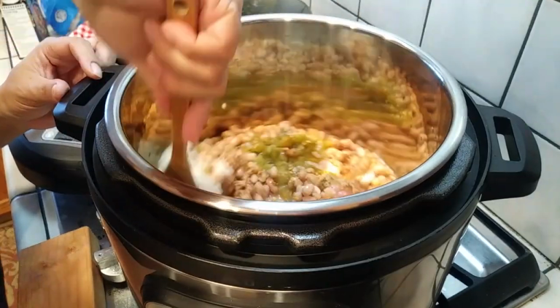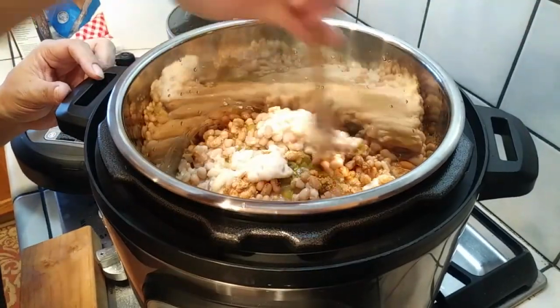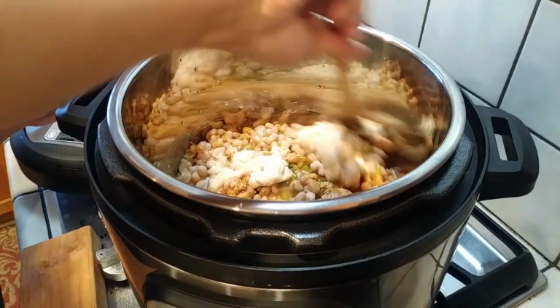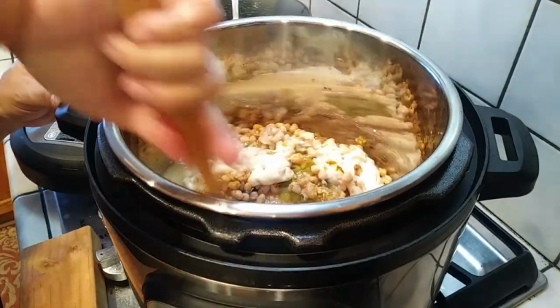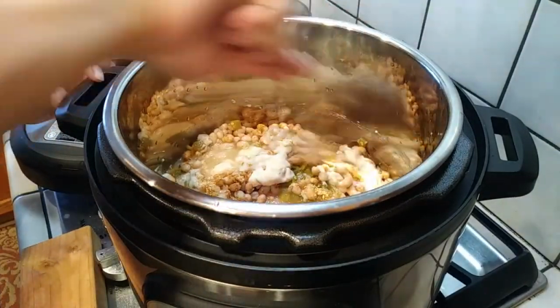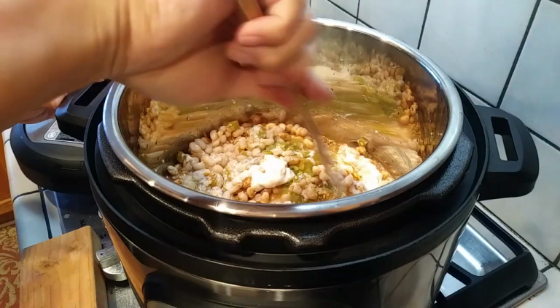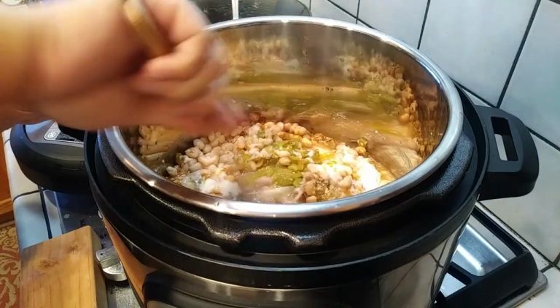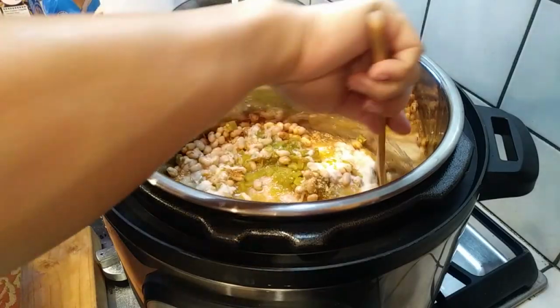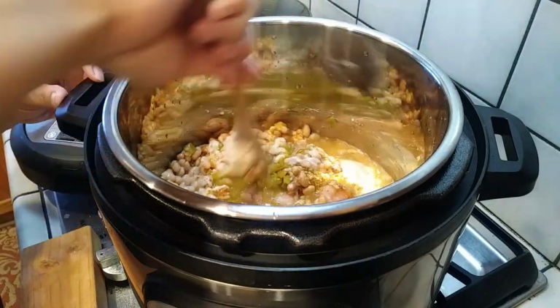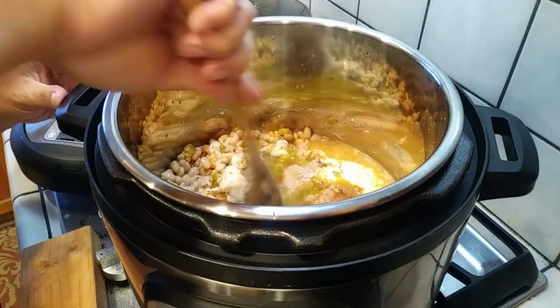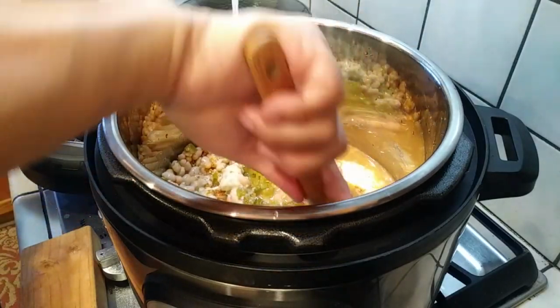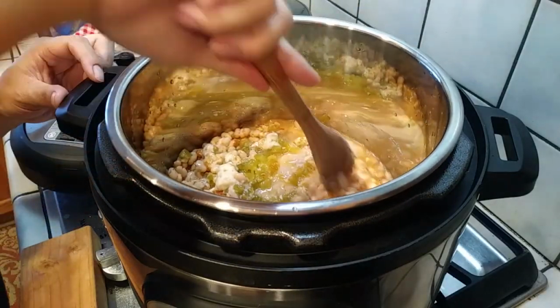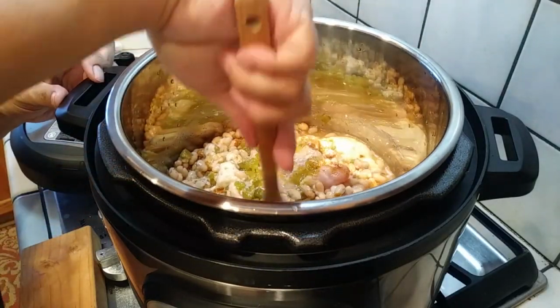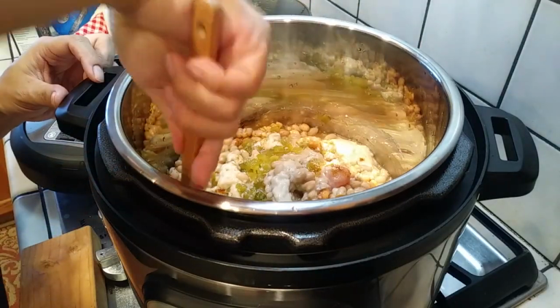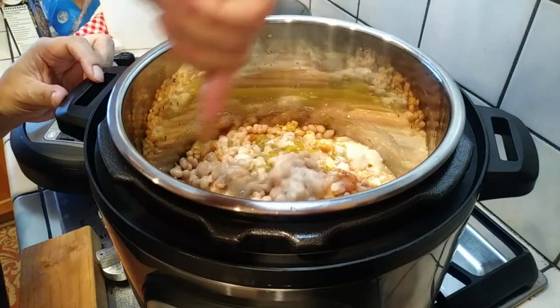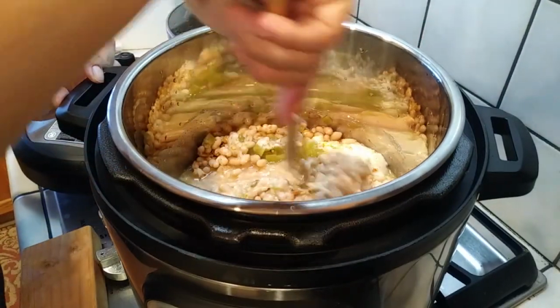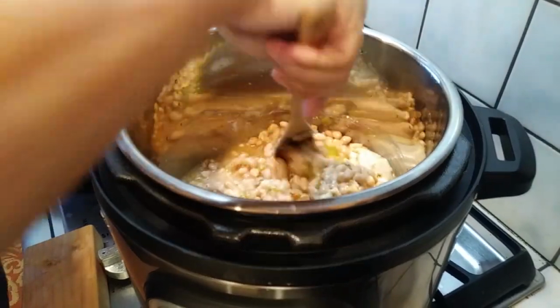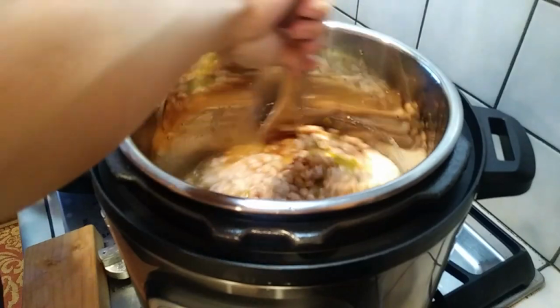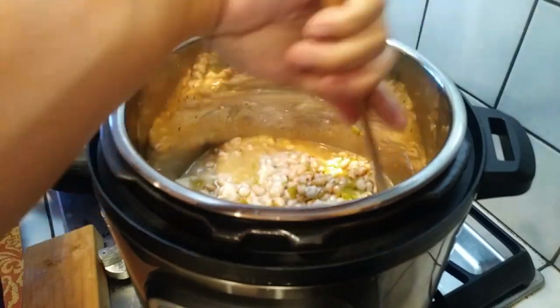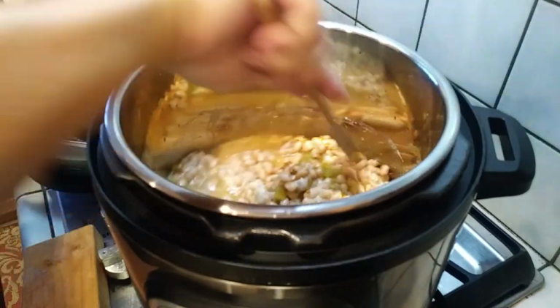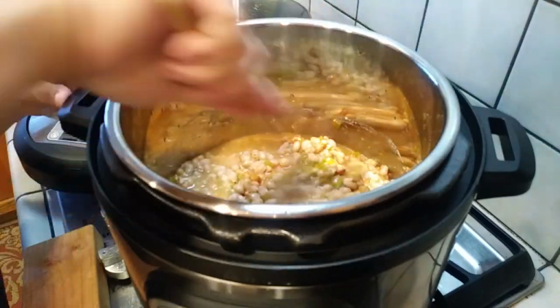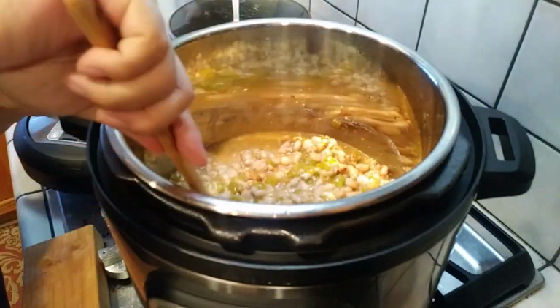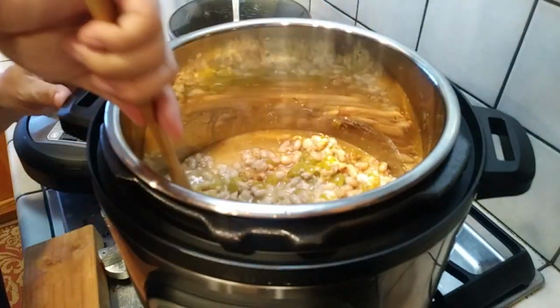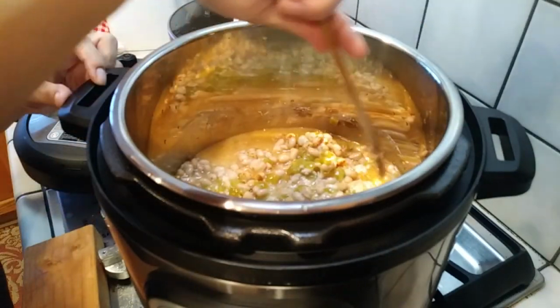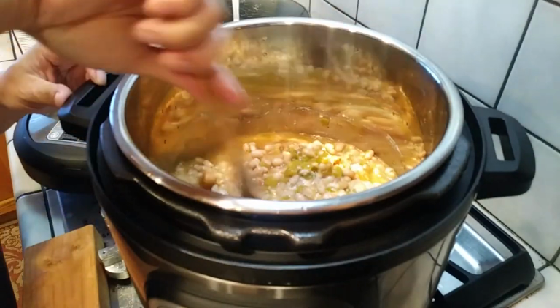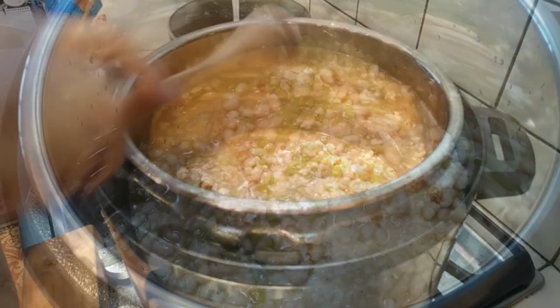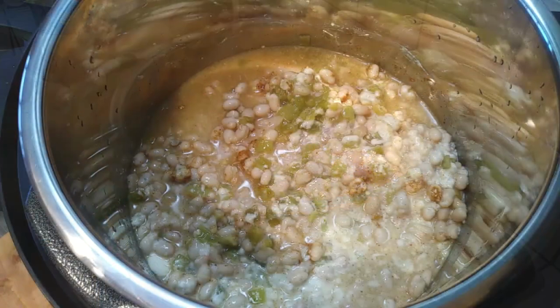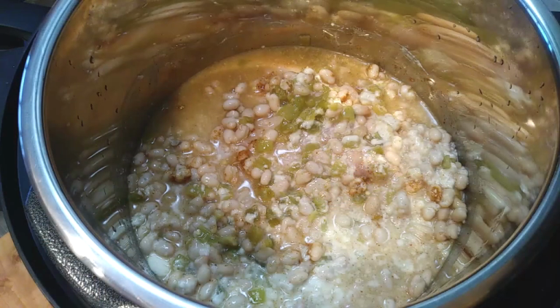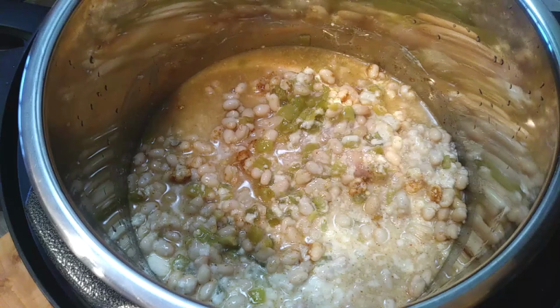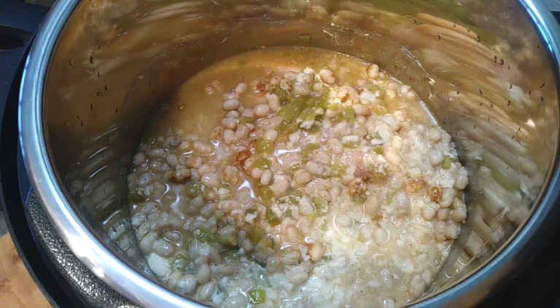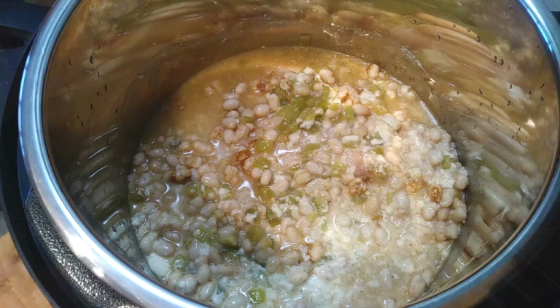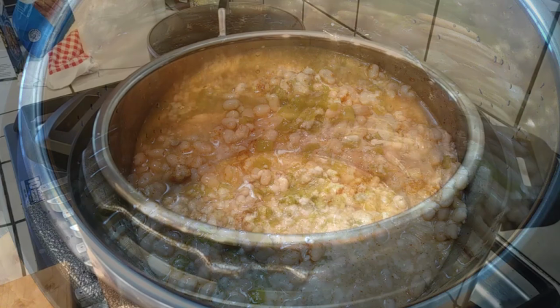Throw a can of chicken broth in there and mix it up as well as you possibly can with the frozen chicken. From what I understand, Instant Pots need some sort of thin liquid inside so it can pressure cook without burning anything on the bottom. This is how it looks after I've mixed everything together.